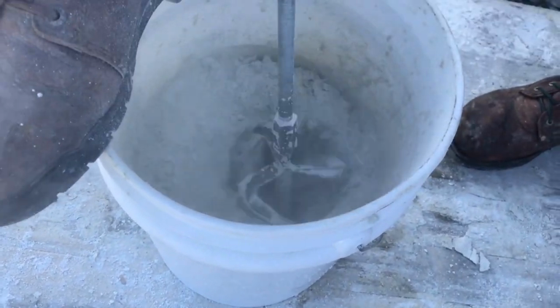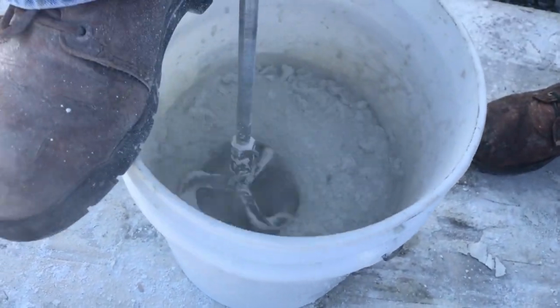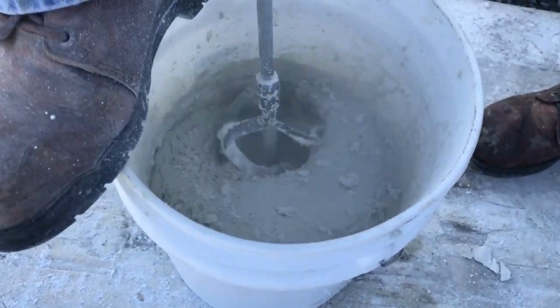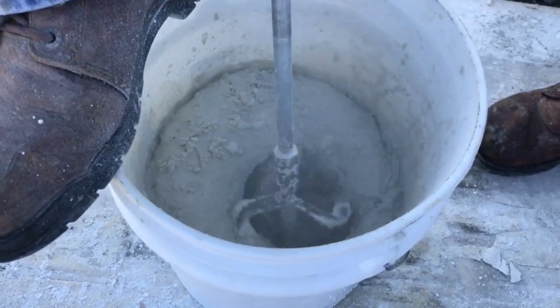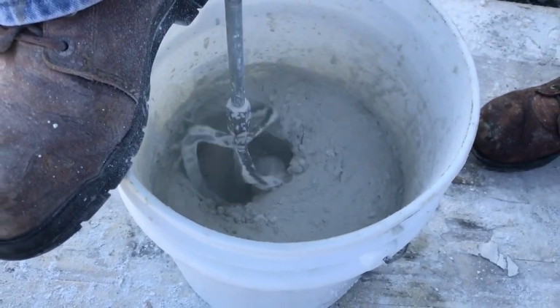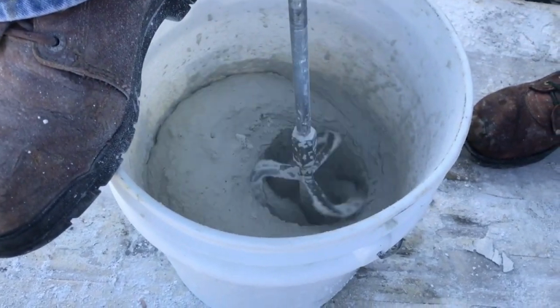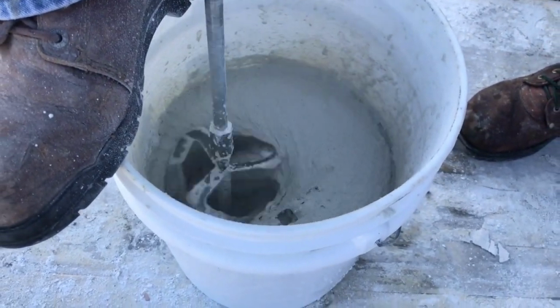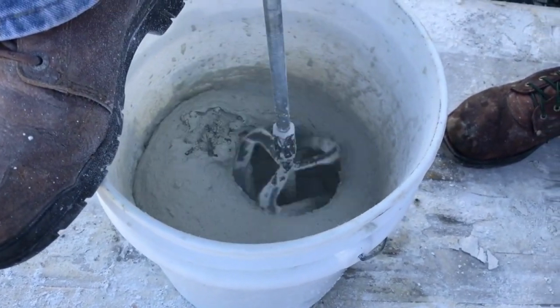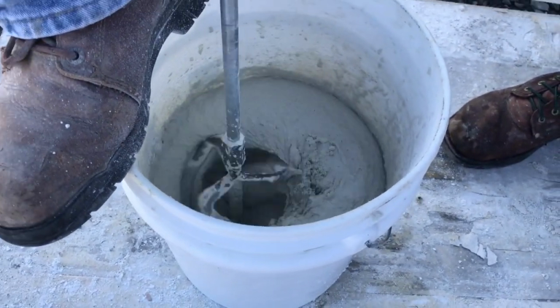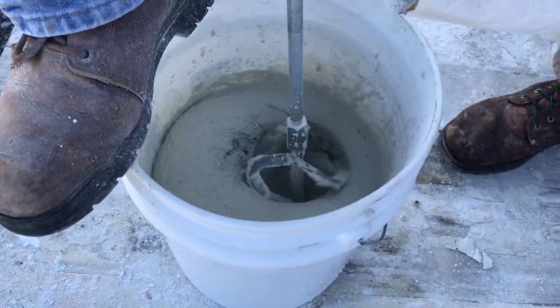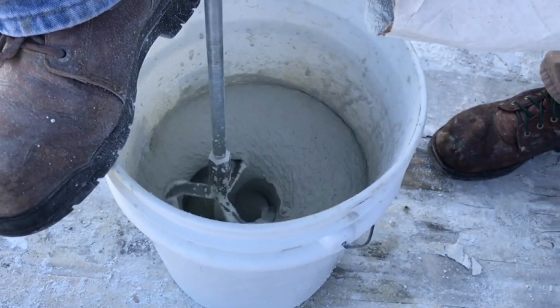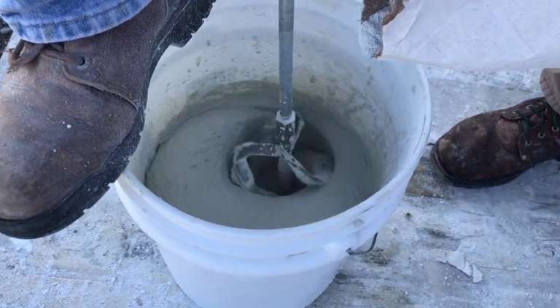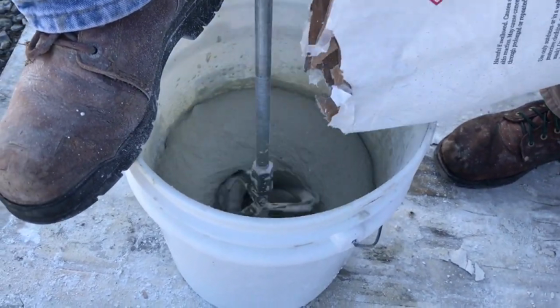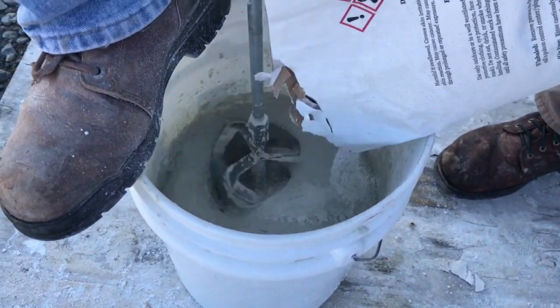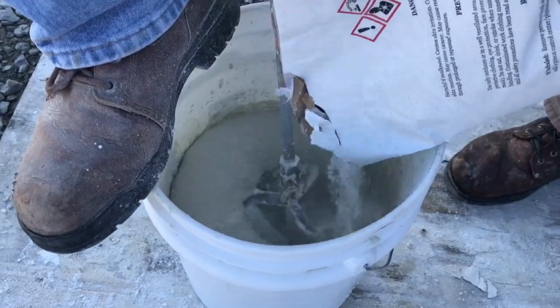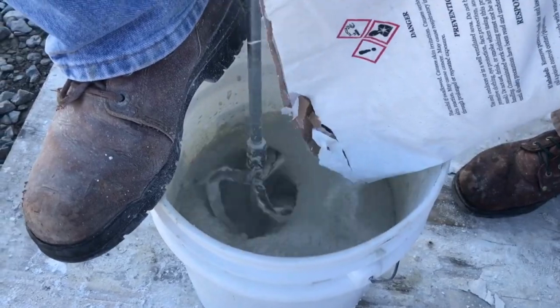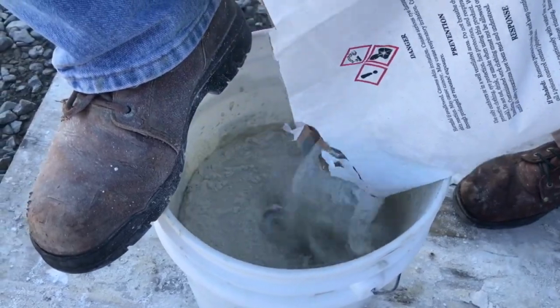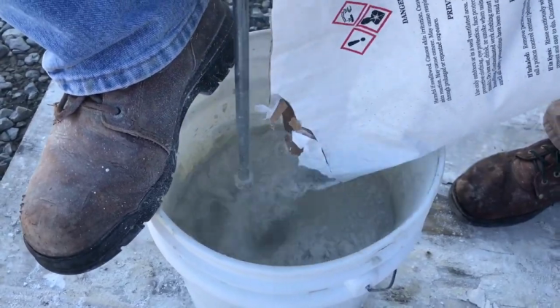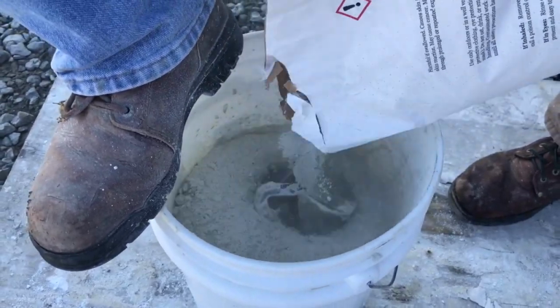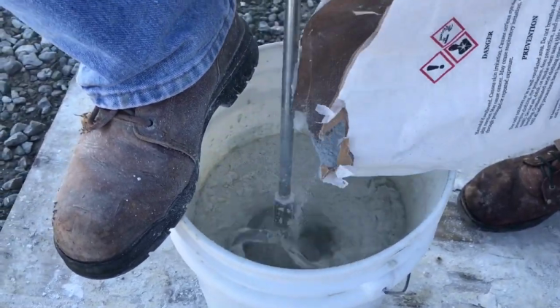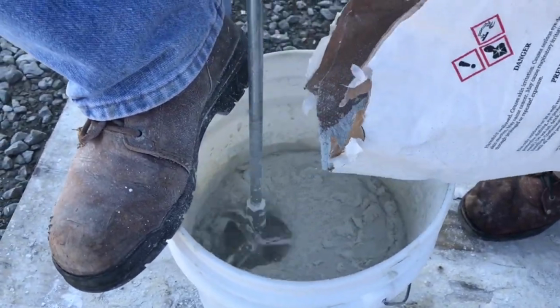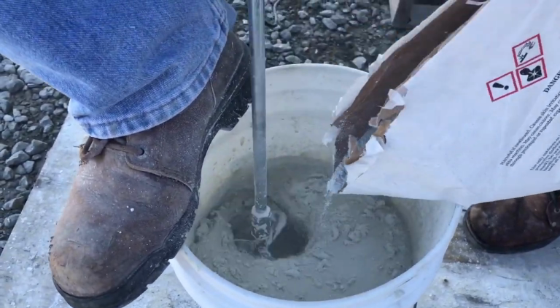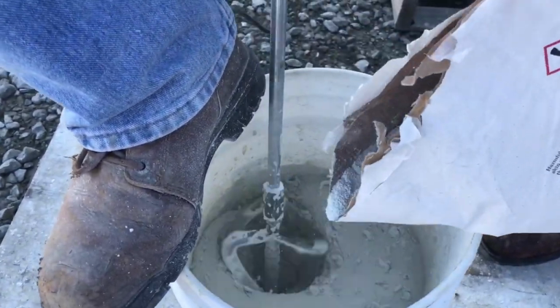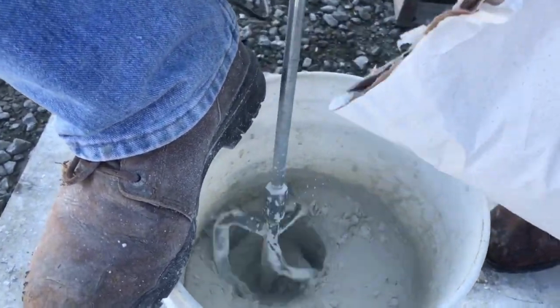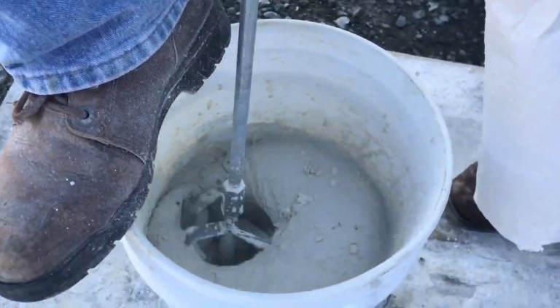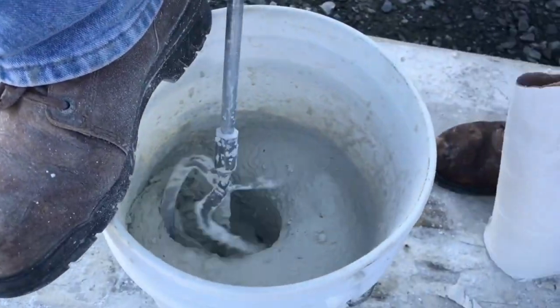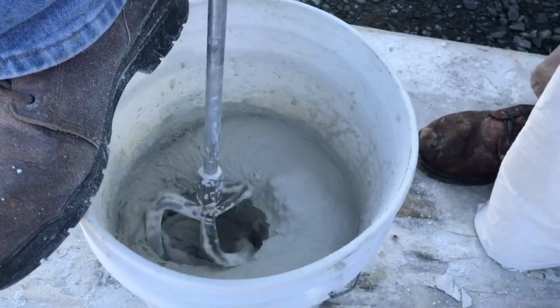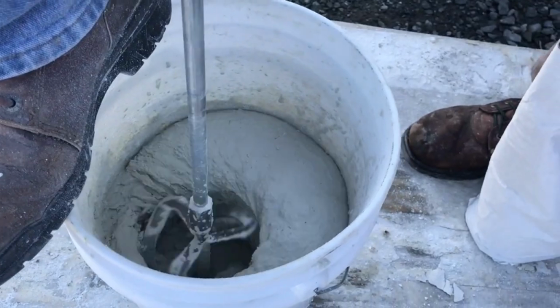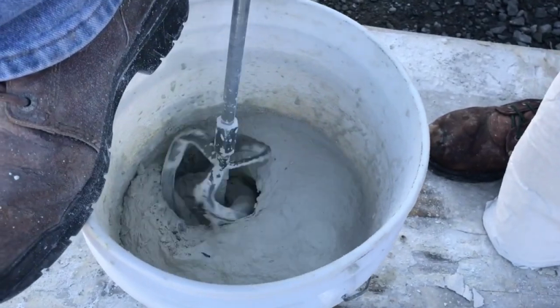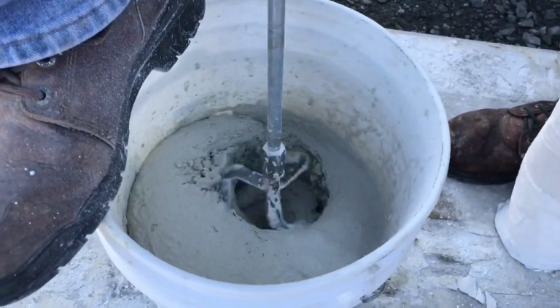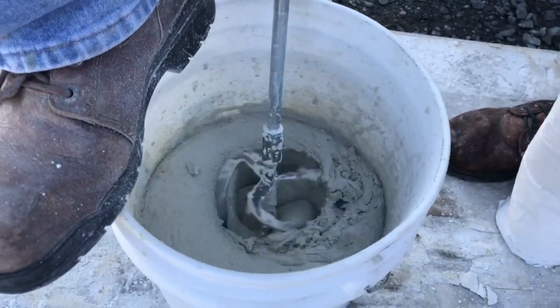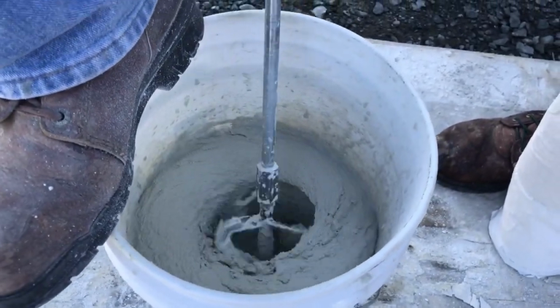Once it starts to tighten up, we'll add another half a quart of water. The mixer is starting to tighten up, so we're going to put the other half a quart in.